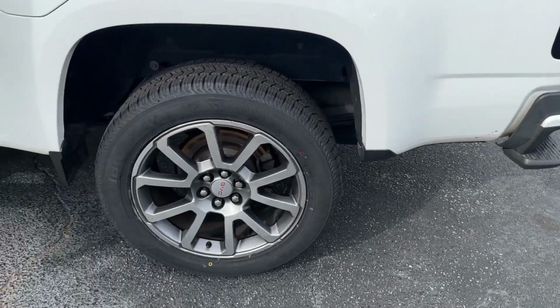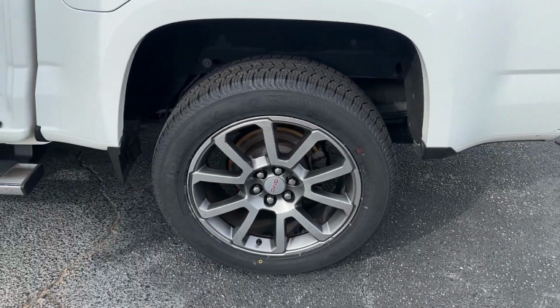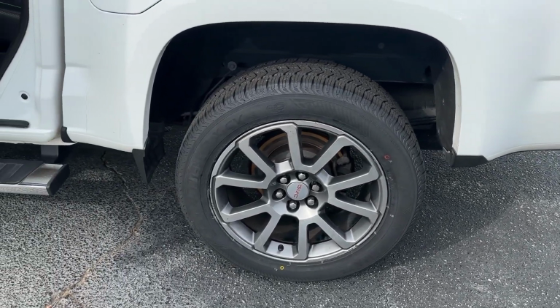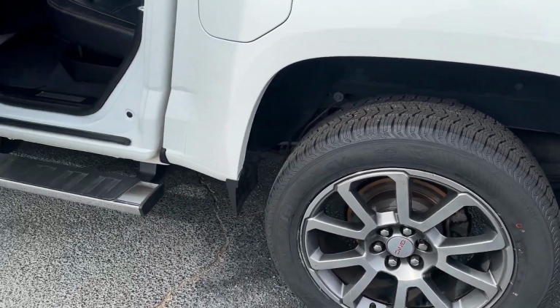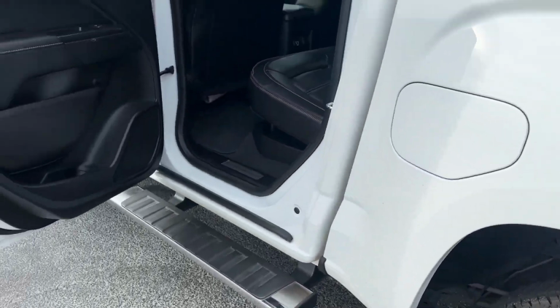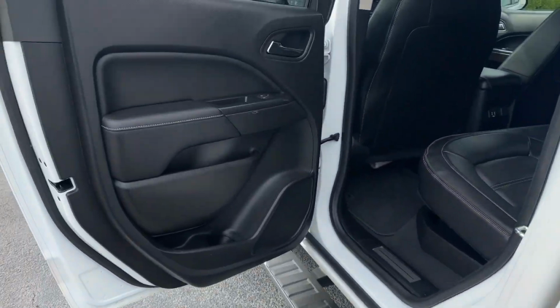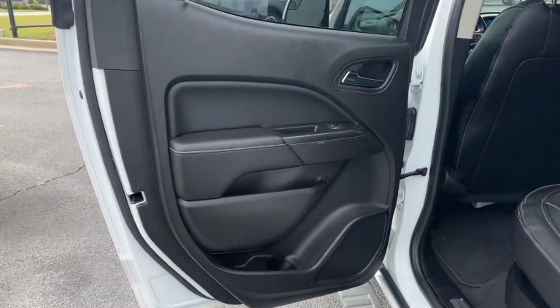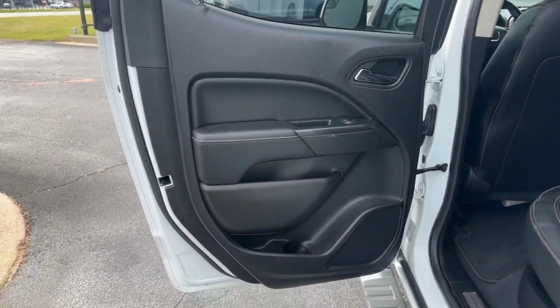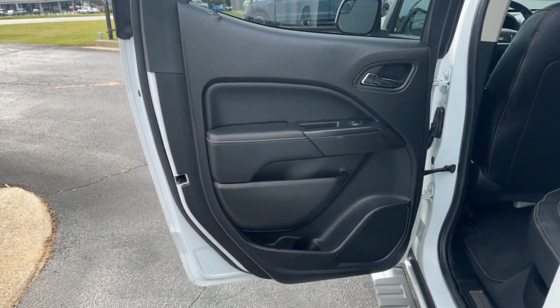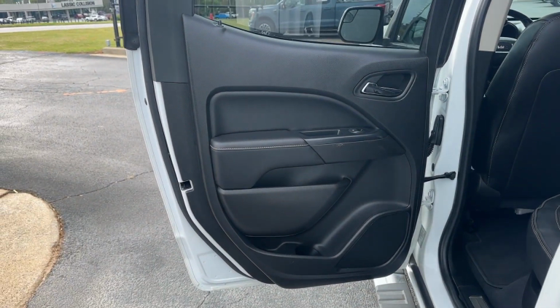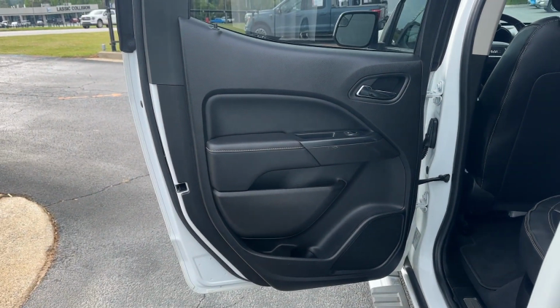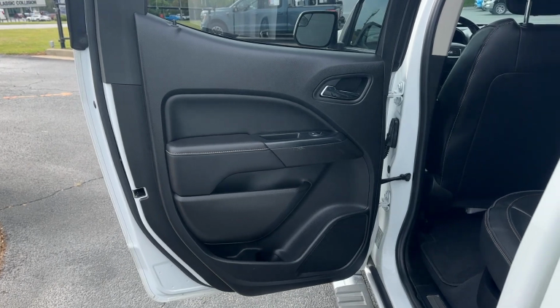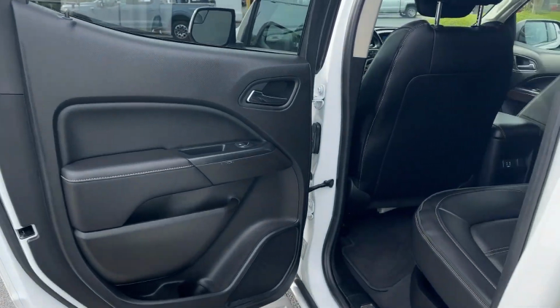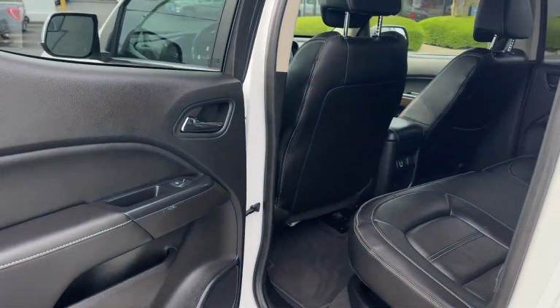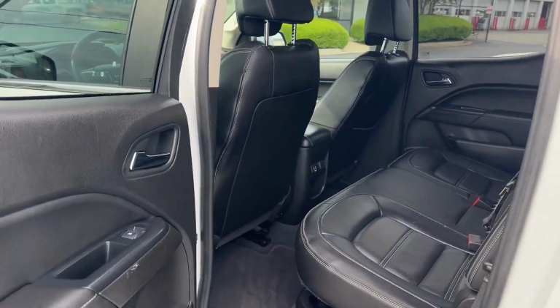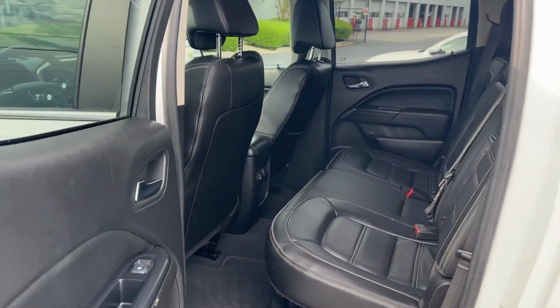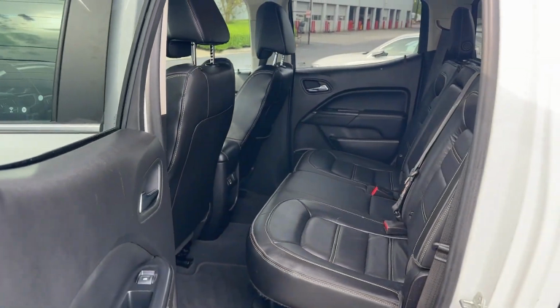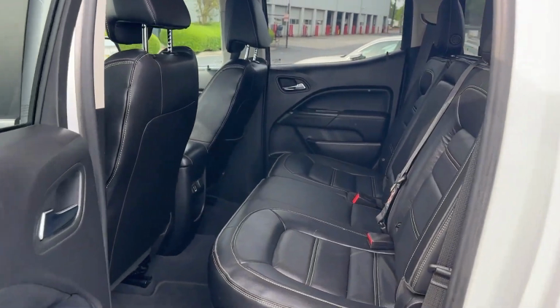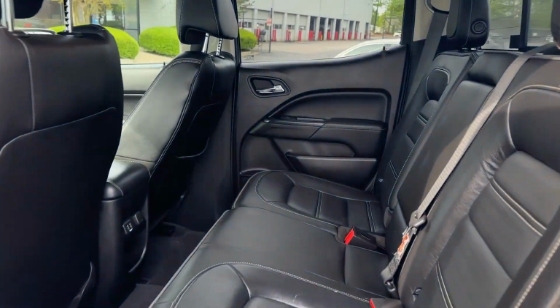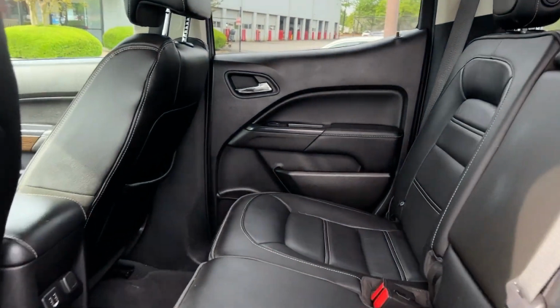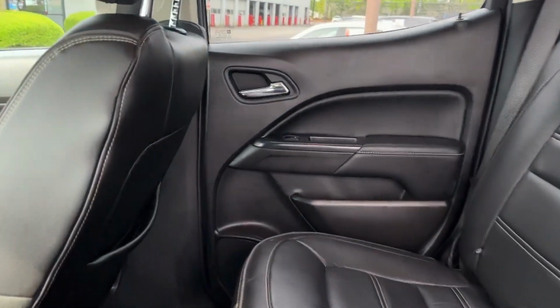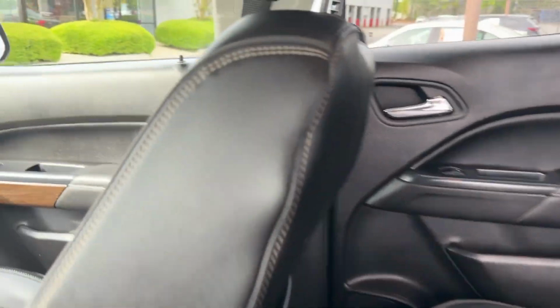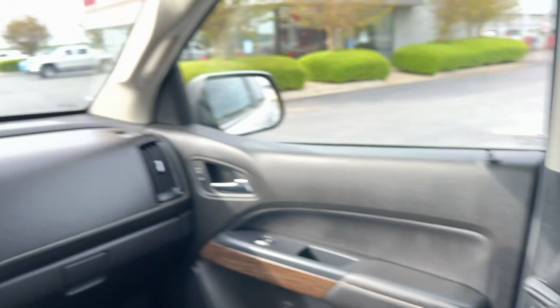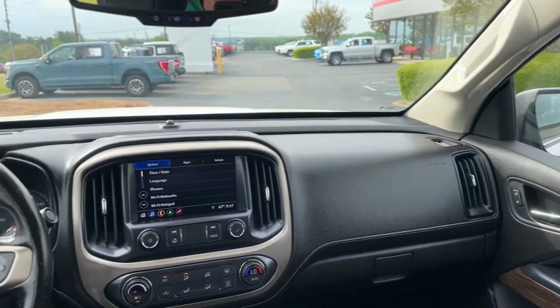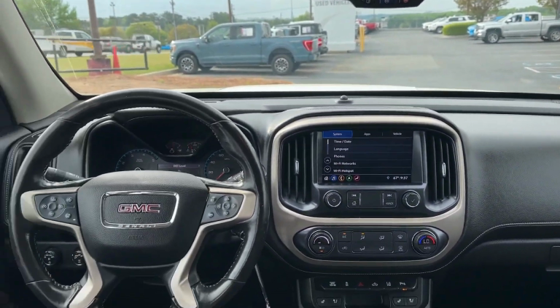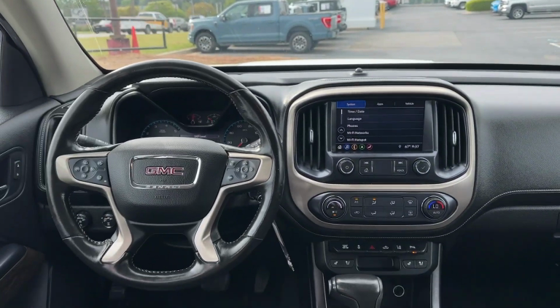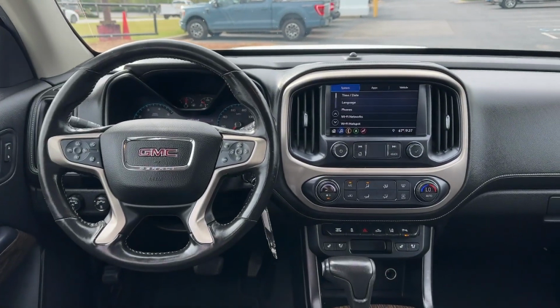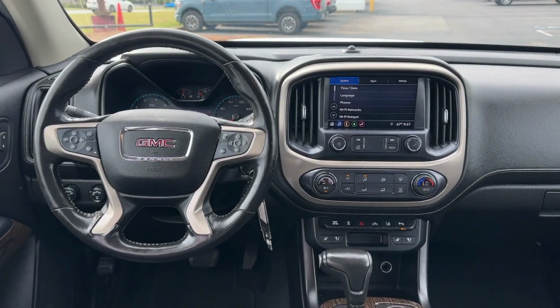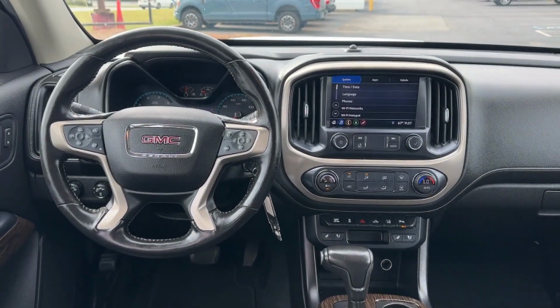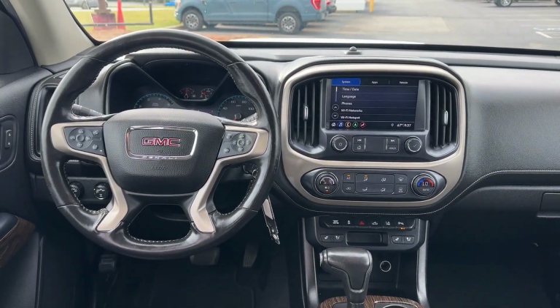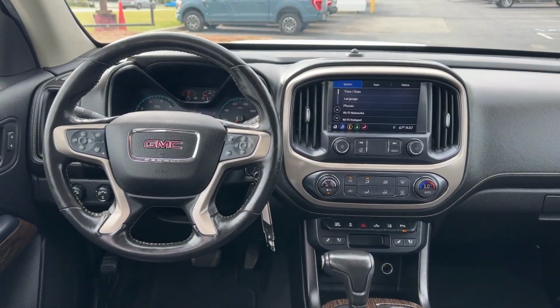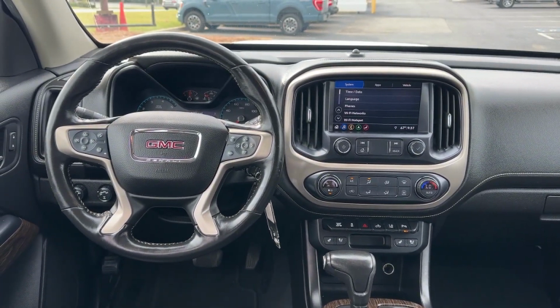Heated steering wheel, Apple CarPlay and/or Android Auto, pre-collision system, navigation system, keyless entry, heated driver's seat, power passenger seat, cooled front seat, fog lamps, premium sound system.